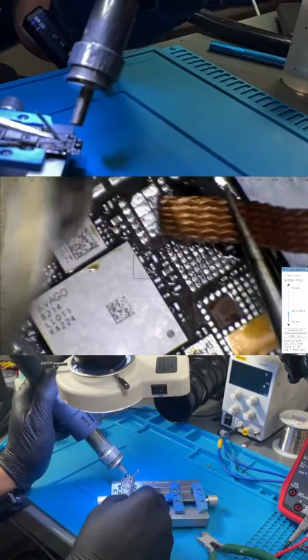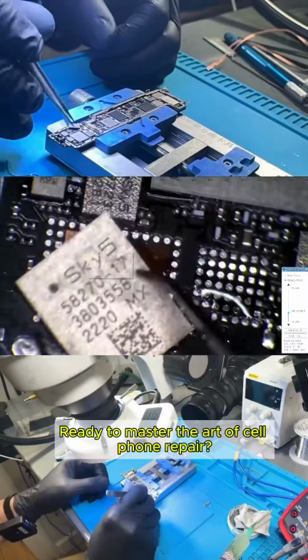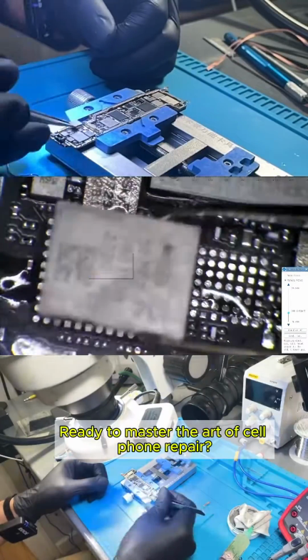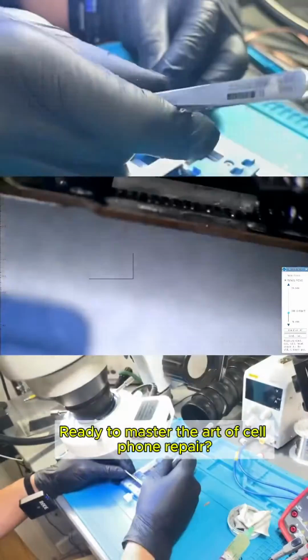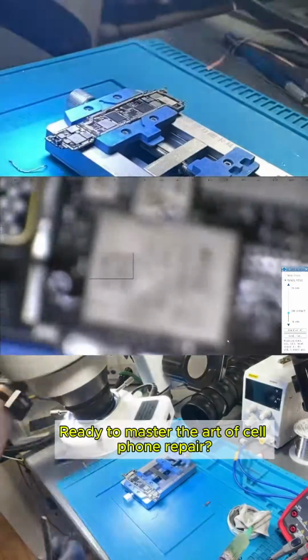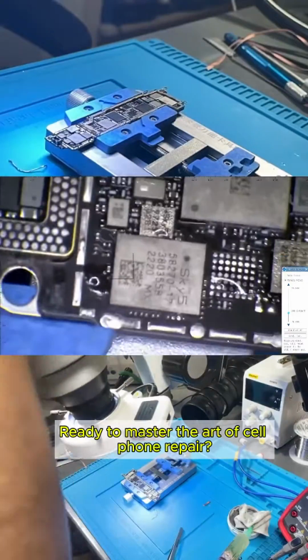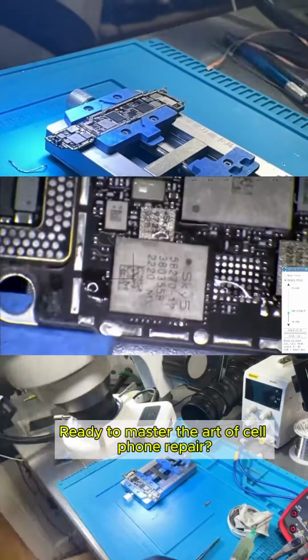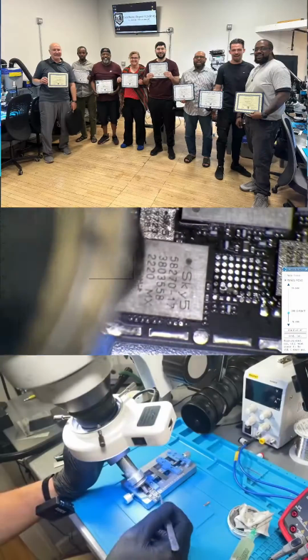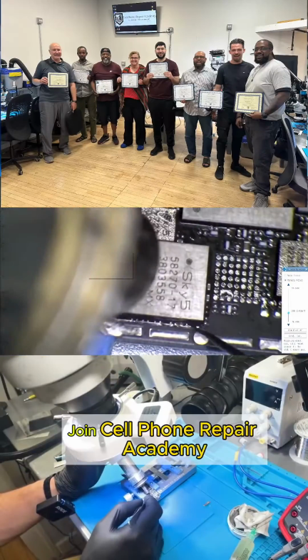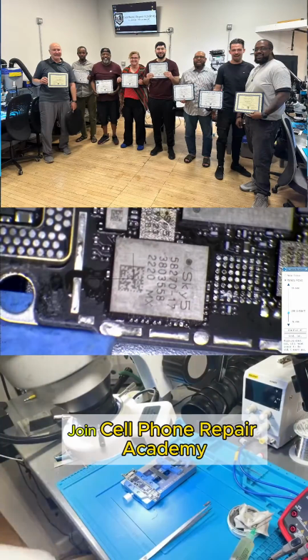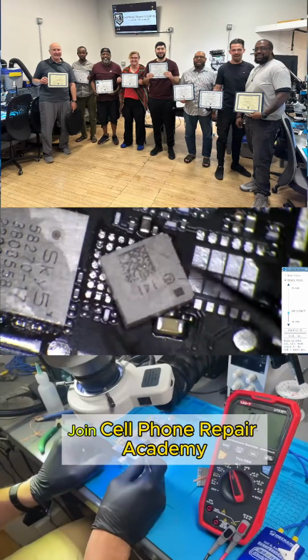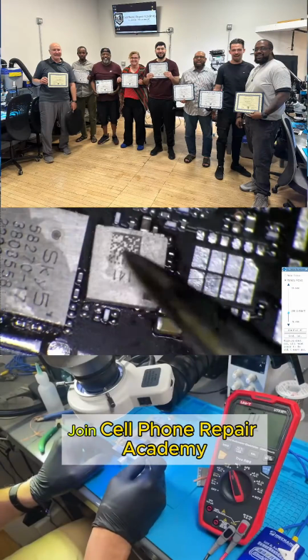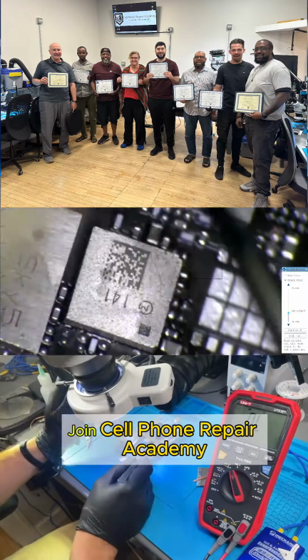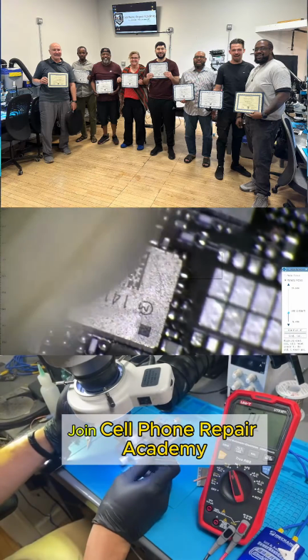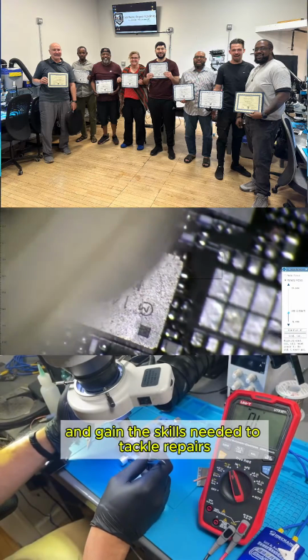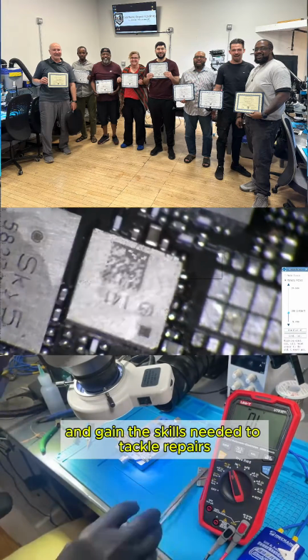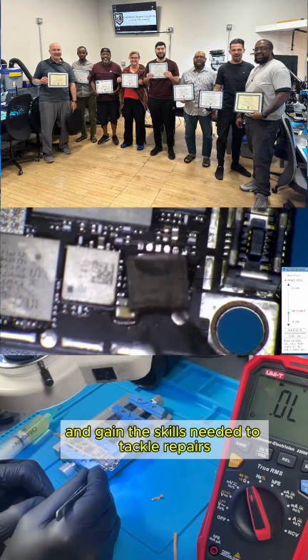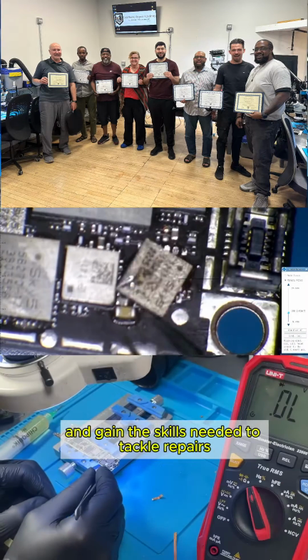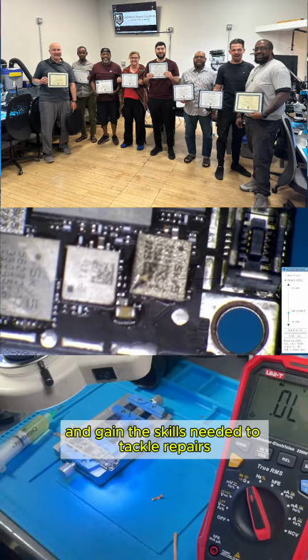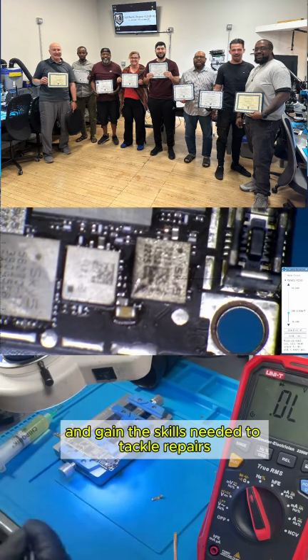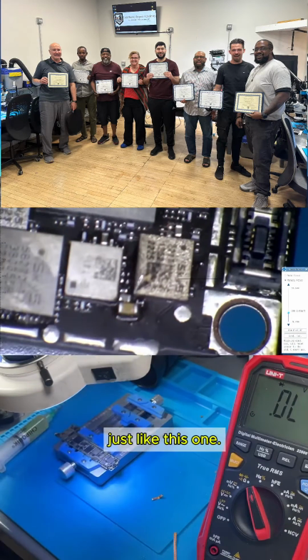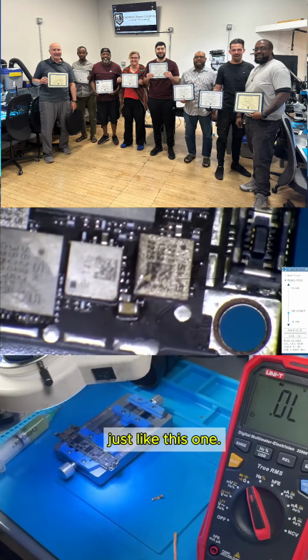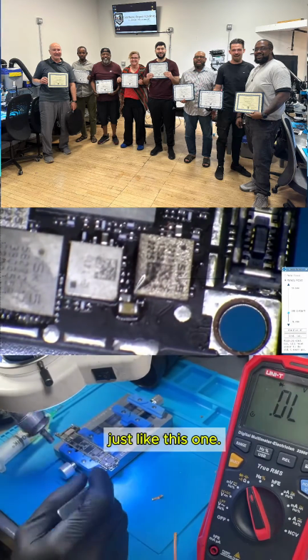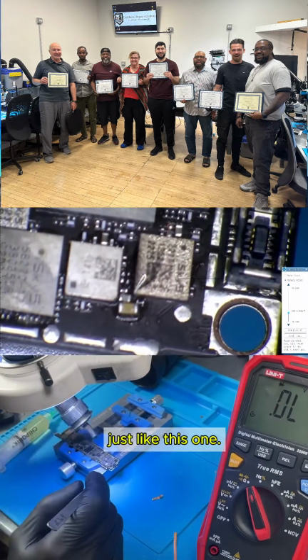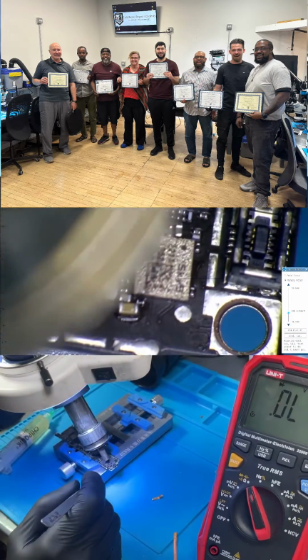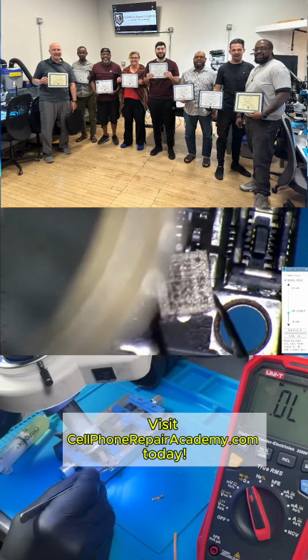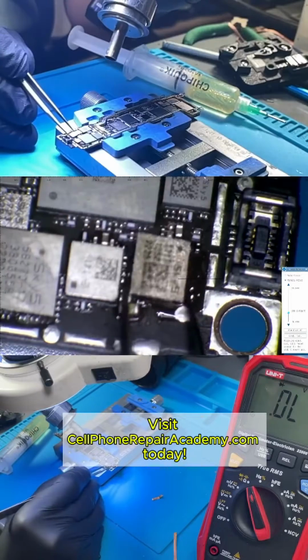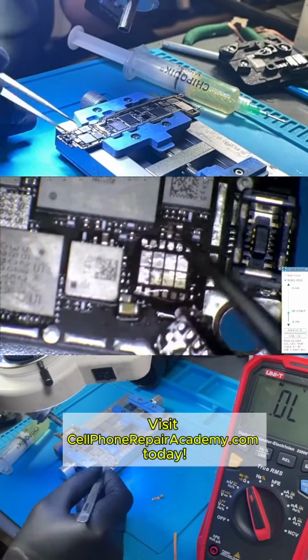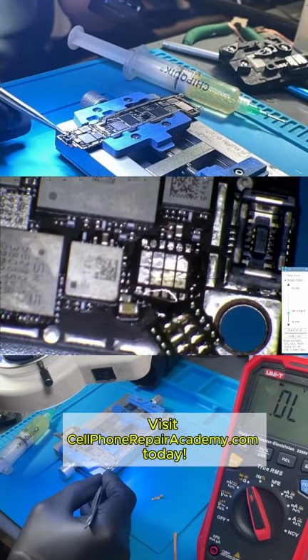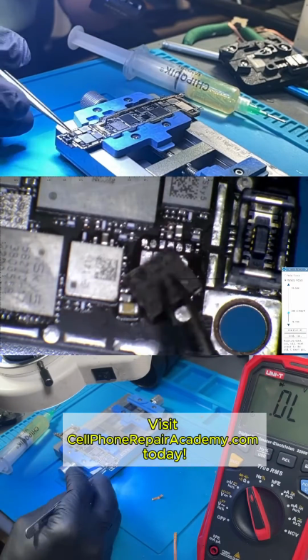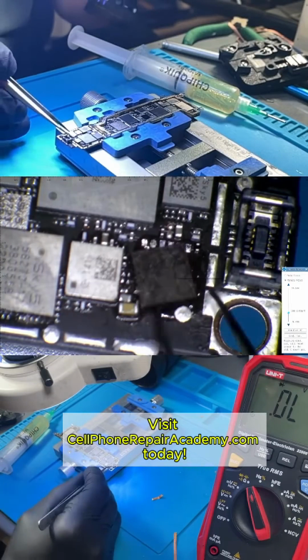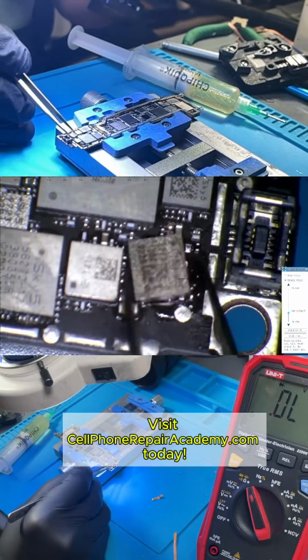Ready to master the art of cell phone repair? Join Cell Phone Repair Academy and gain the skills needed to tackle repairs just like this one. Visit CellPhoneRepairAcademy.com today.